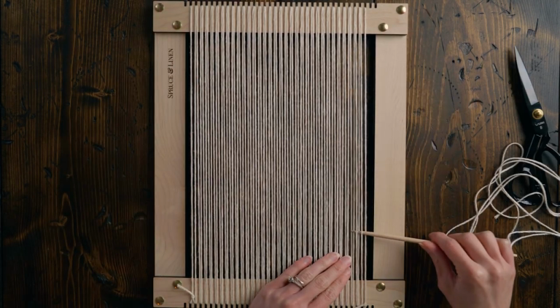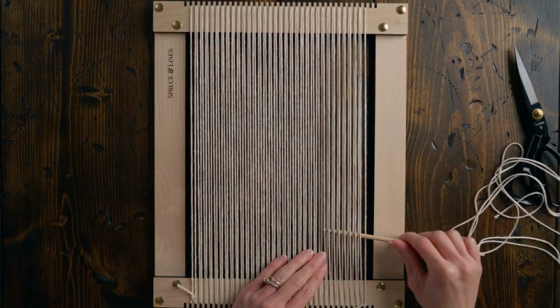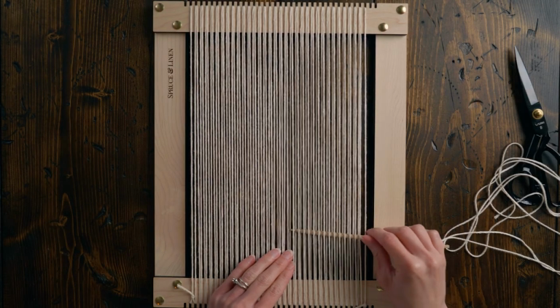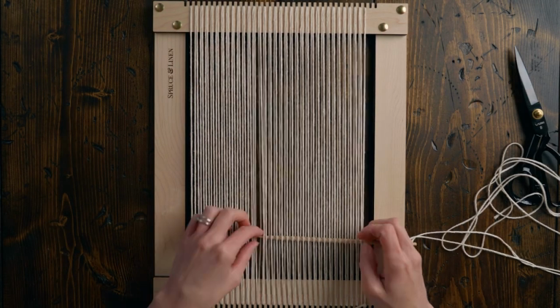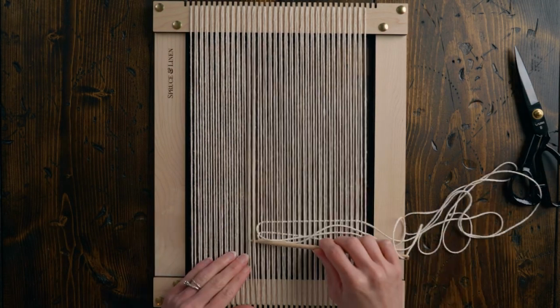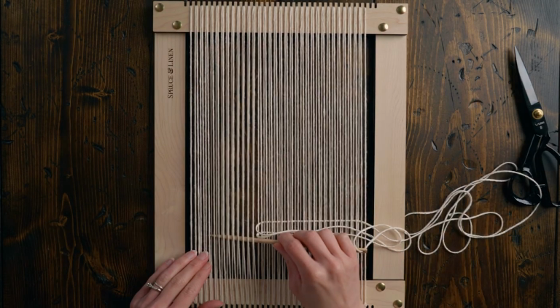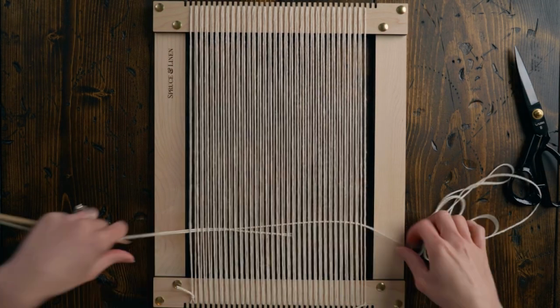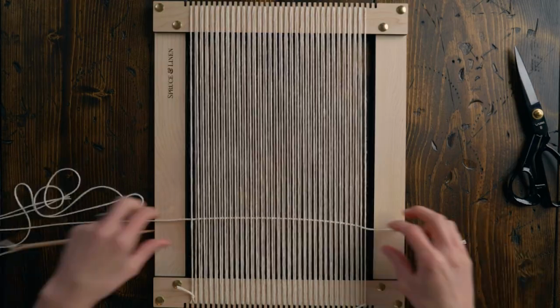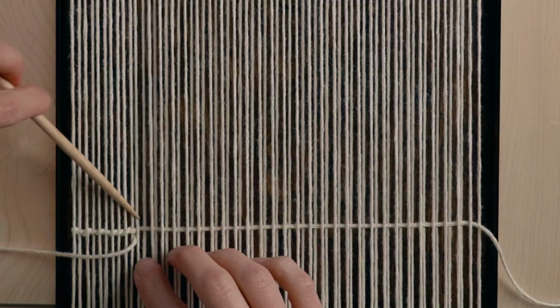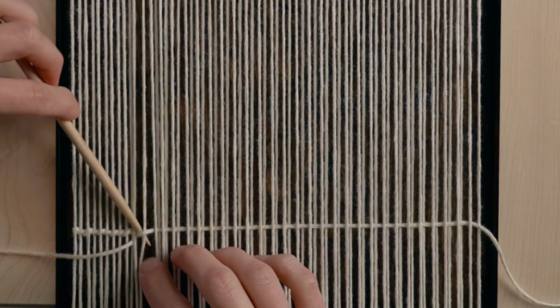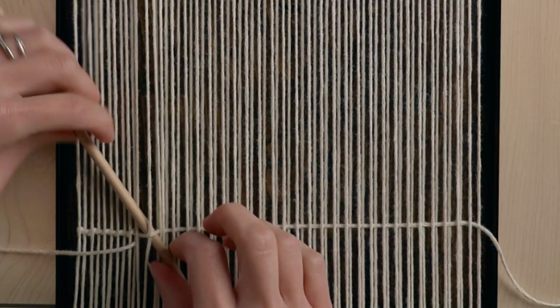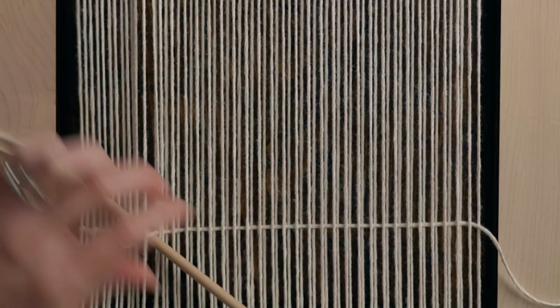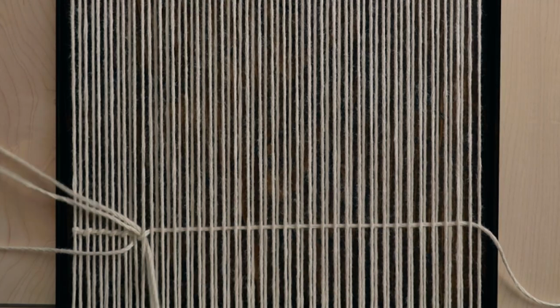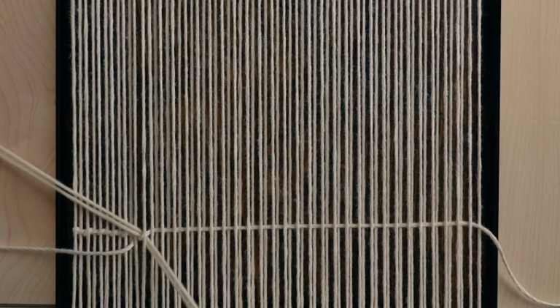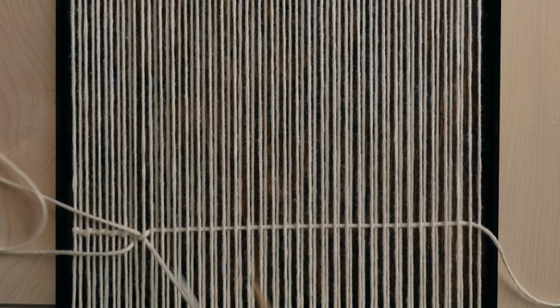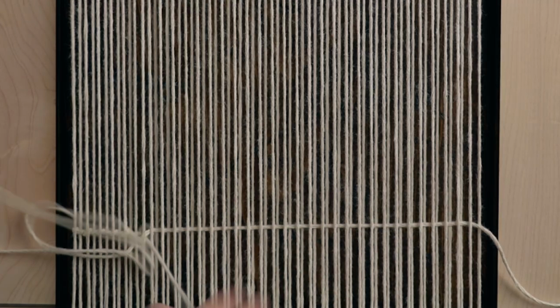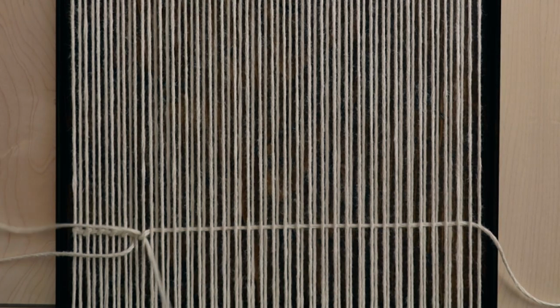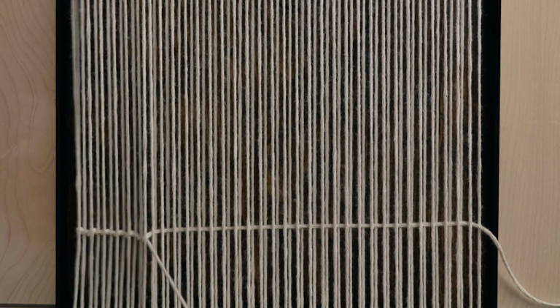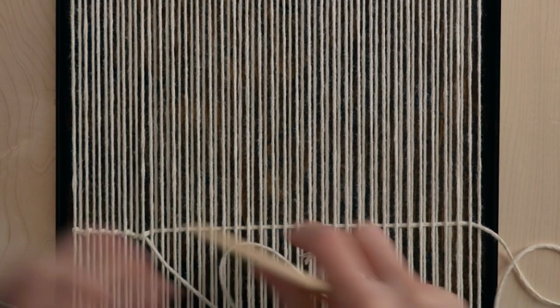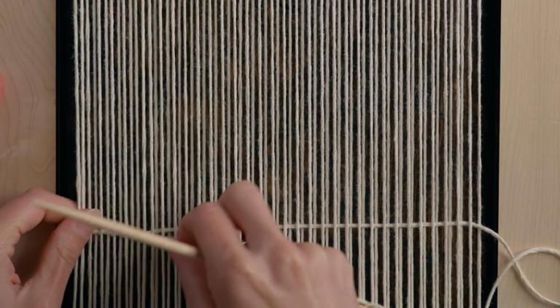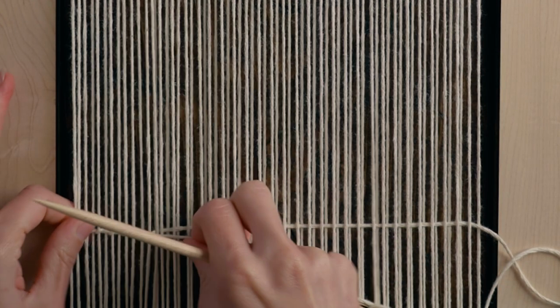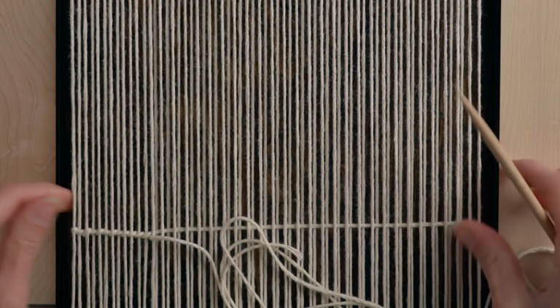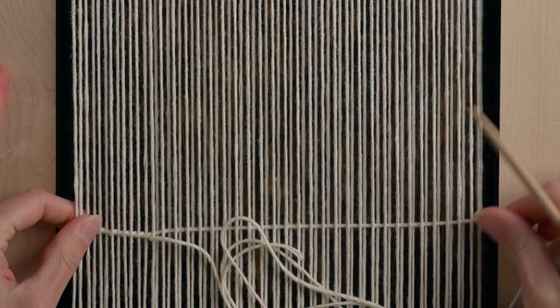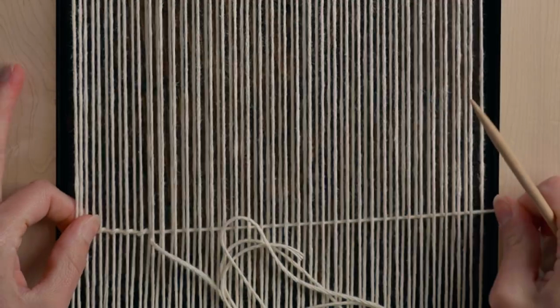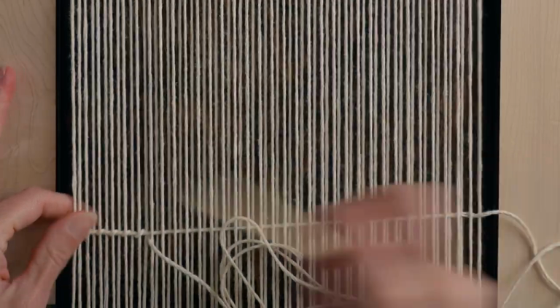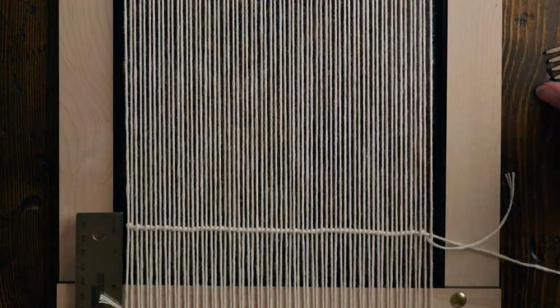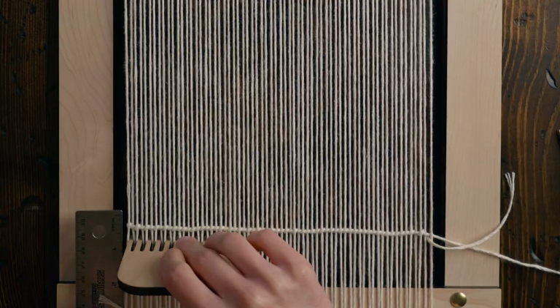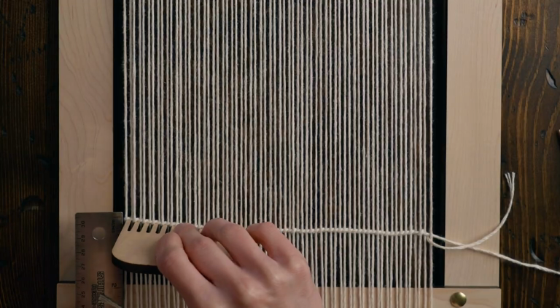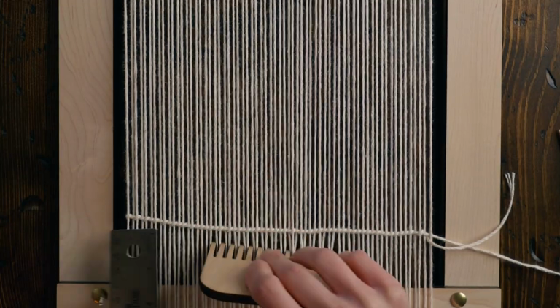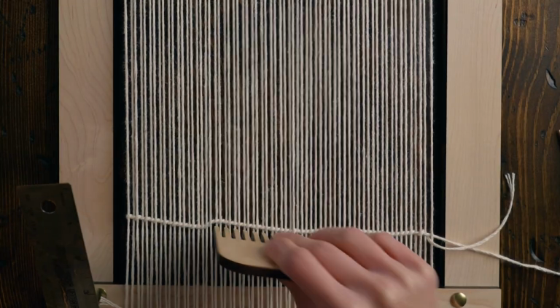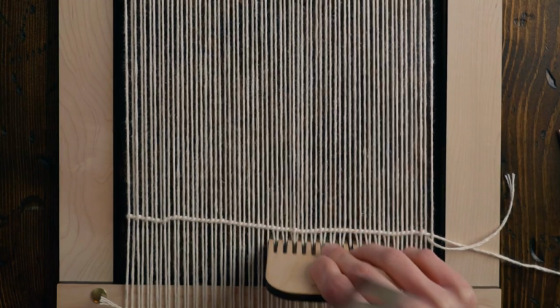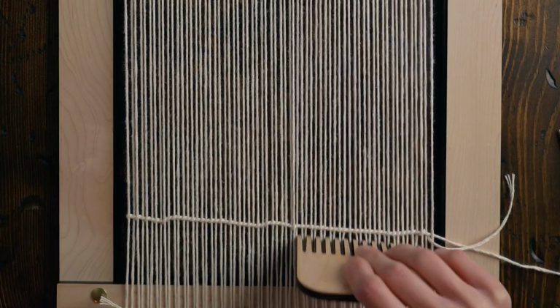Let's add some twining using the same string as the warp. Weave that in, tightening the twining as you go to lock in the warp strings and even them all out. Use your weaving comb to straighten out your twining.